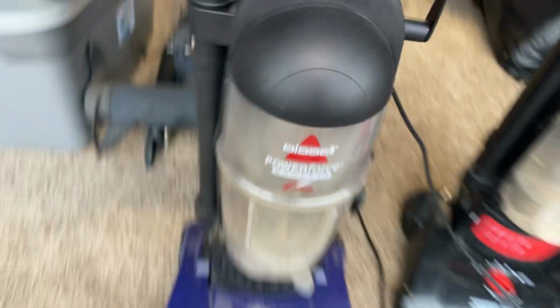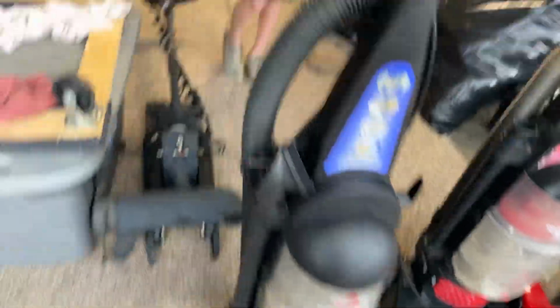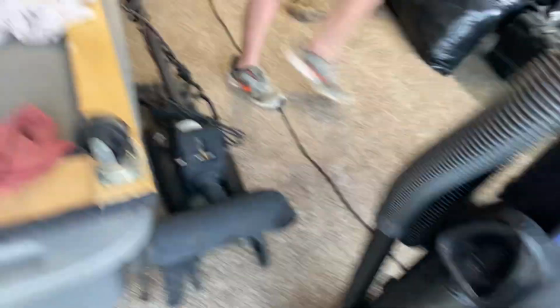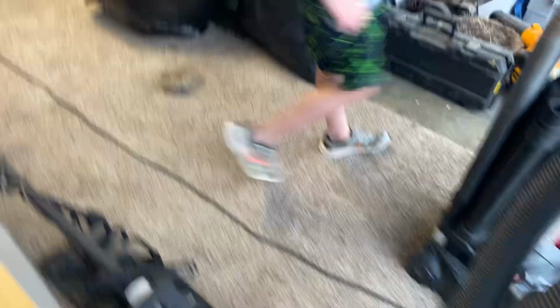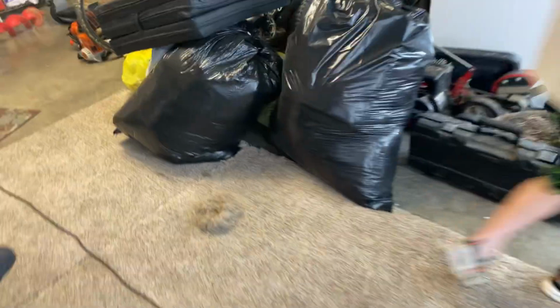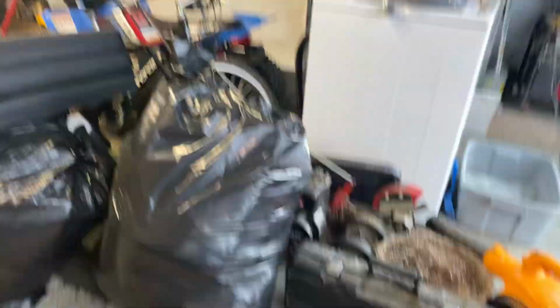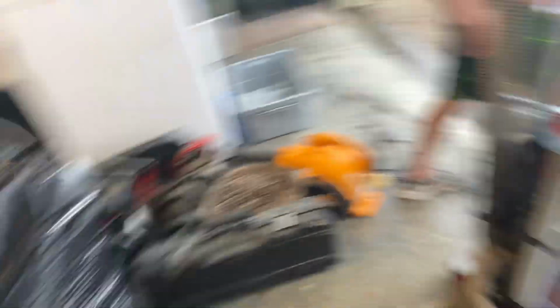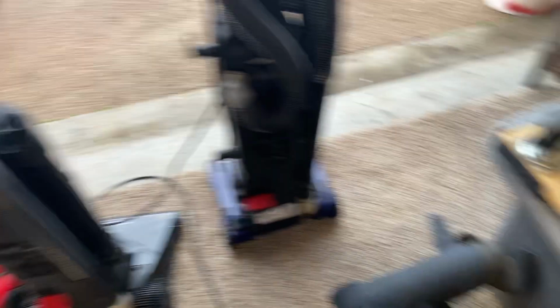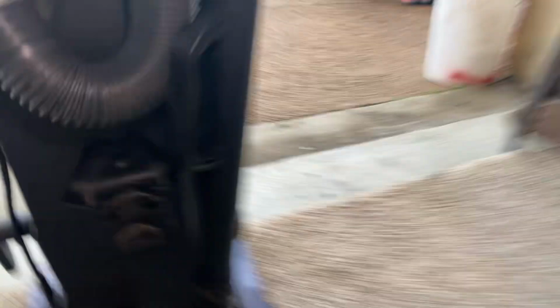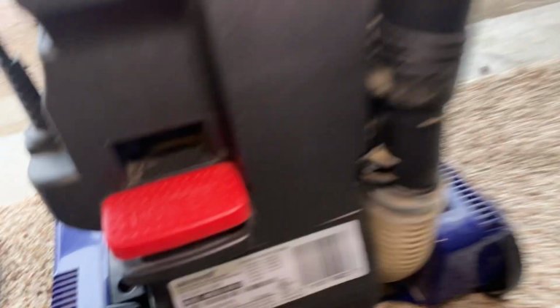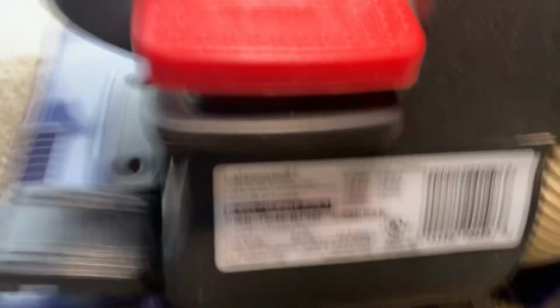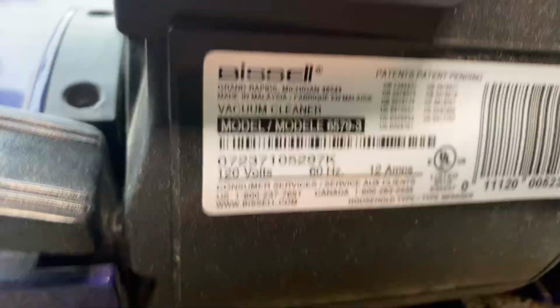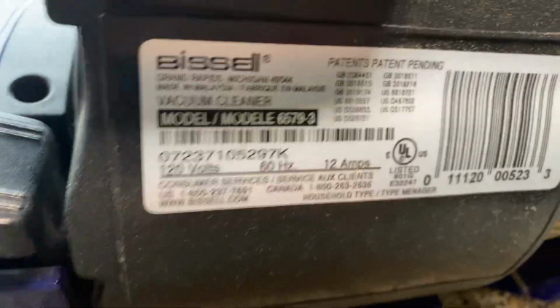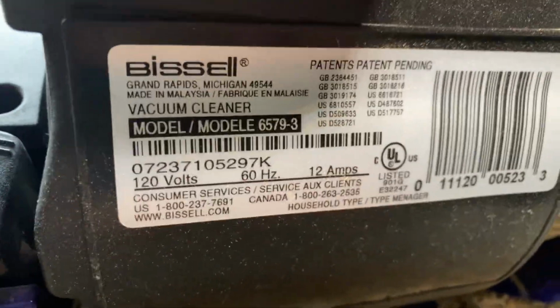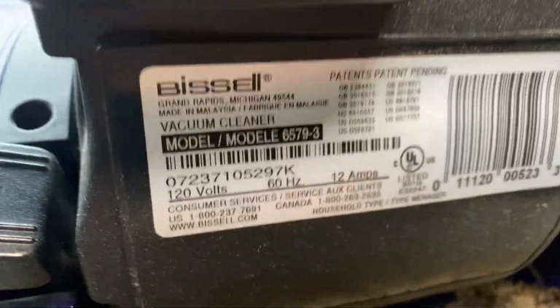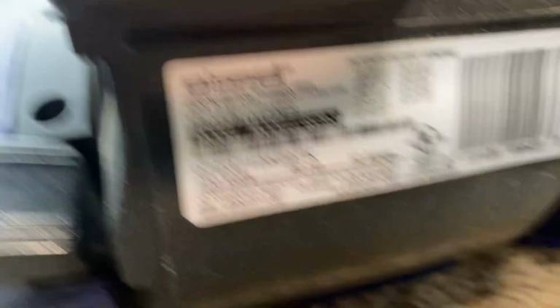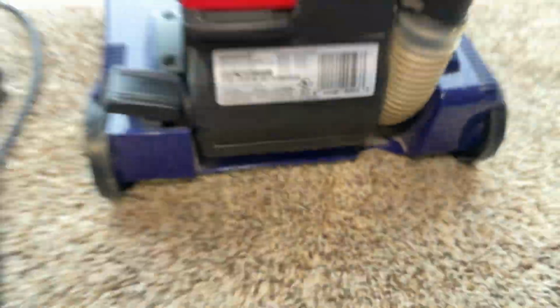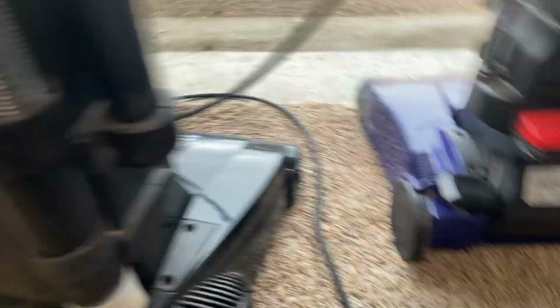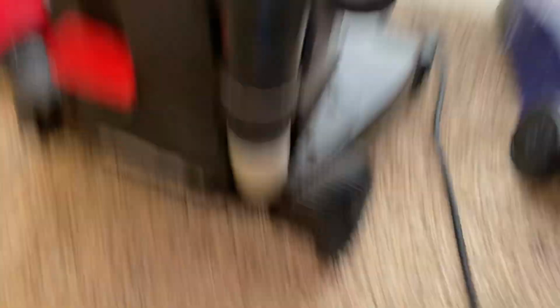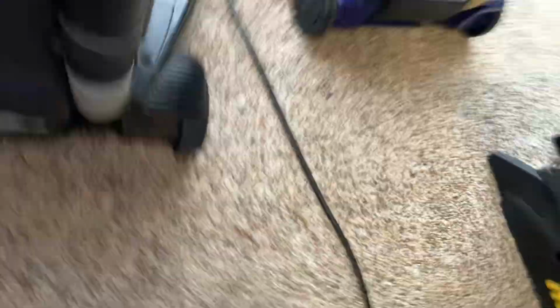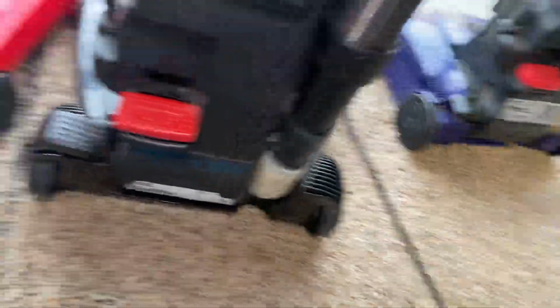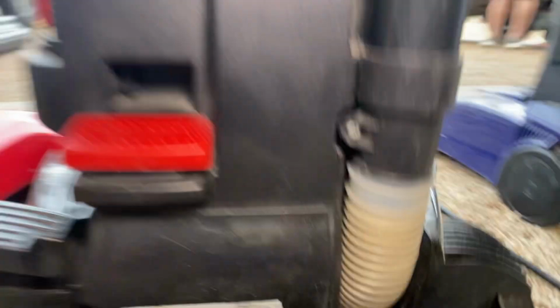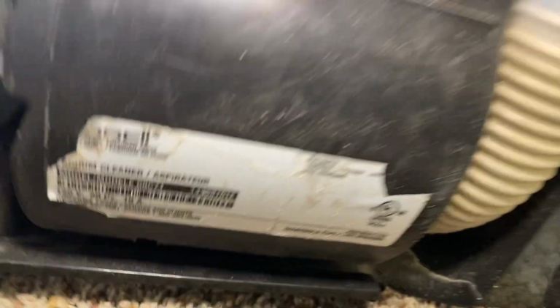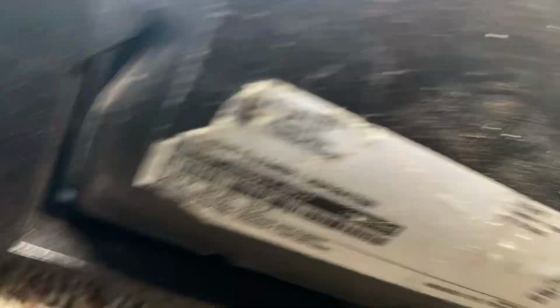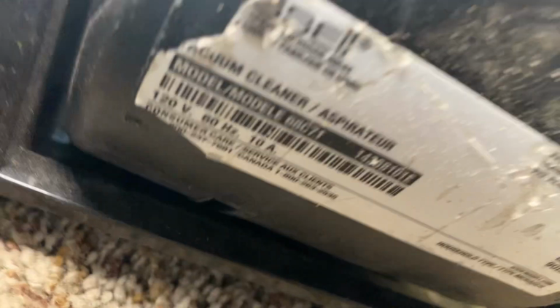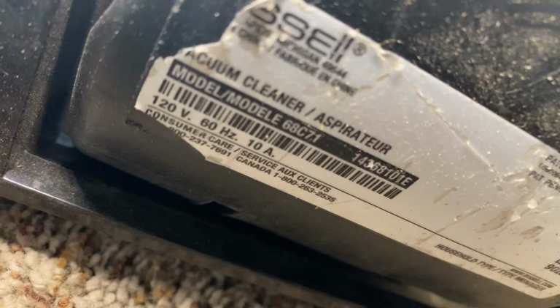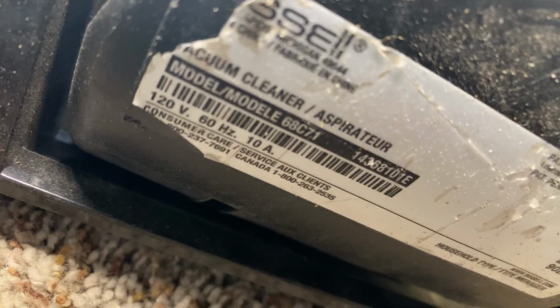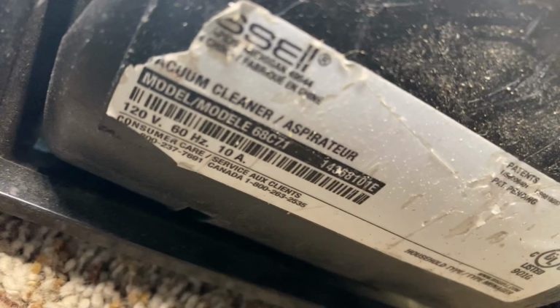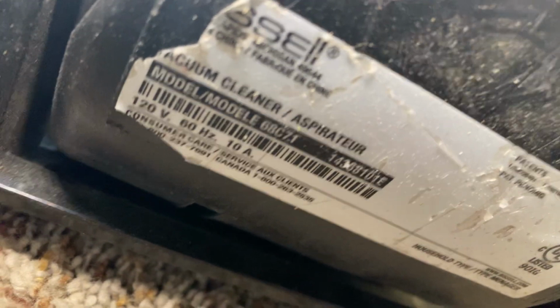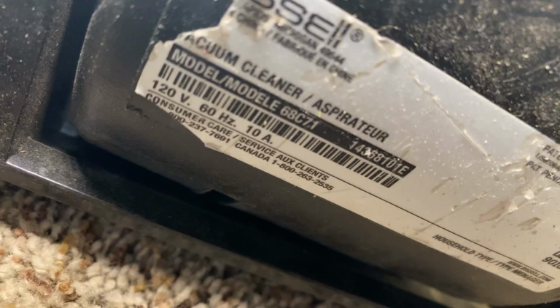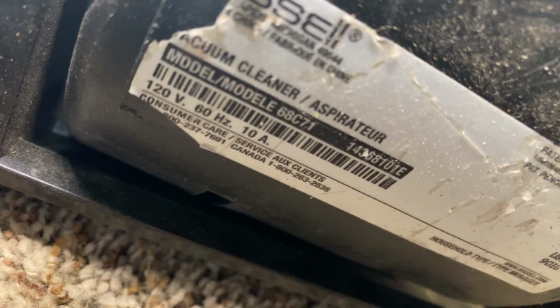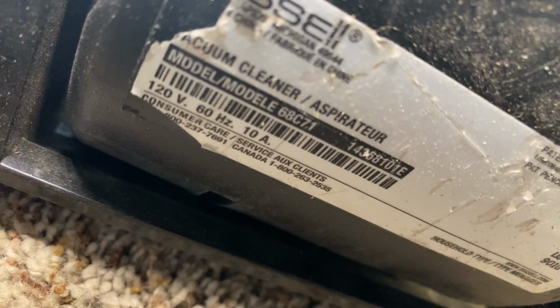Here are the model numbers if you want to see what they look like. There's 6579-3, and down here I can barely see it but 68C7.